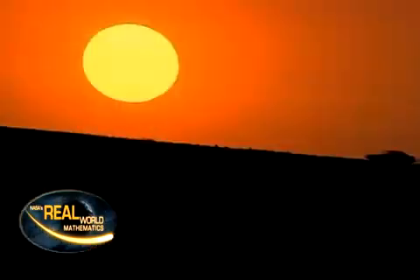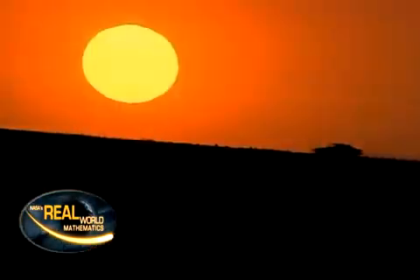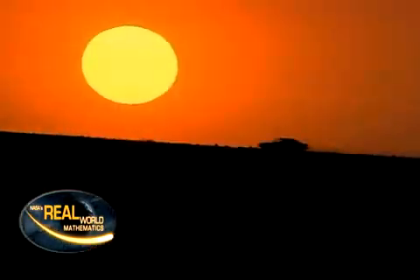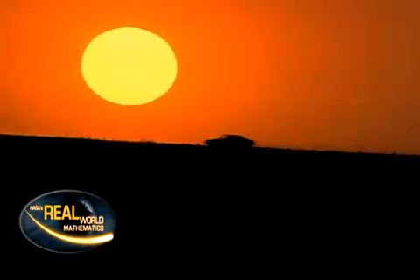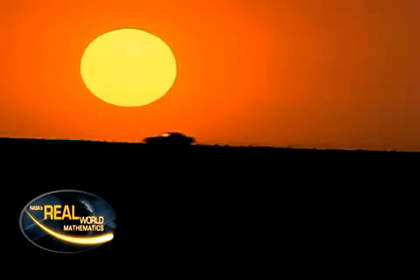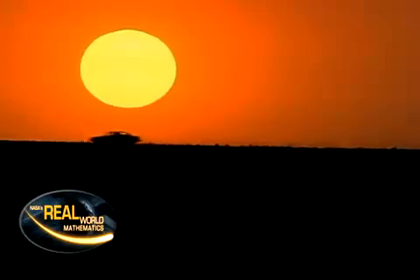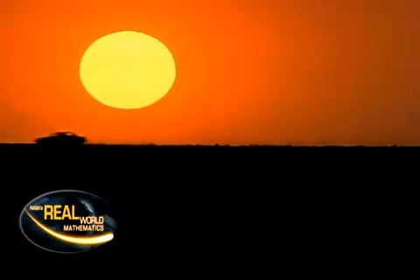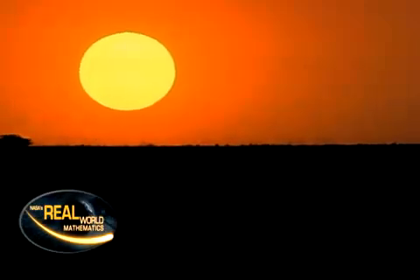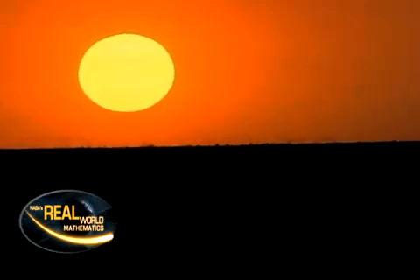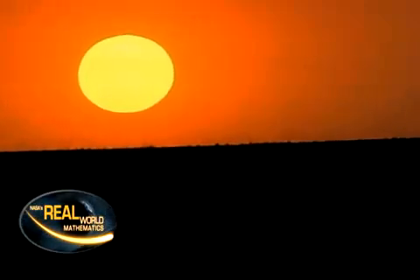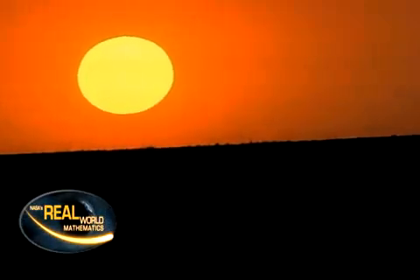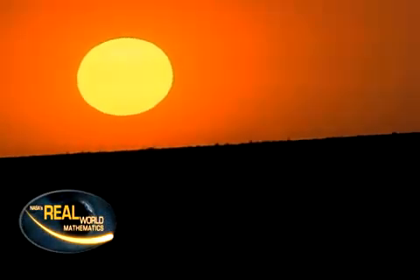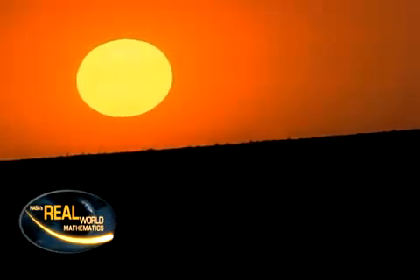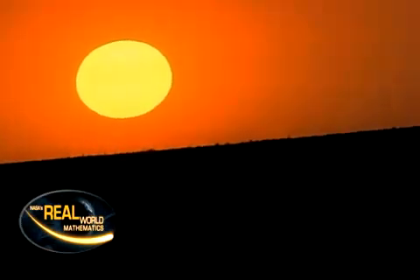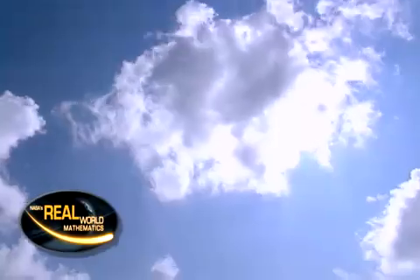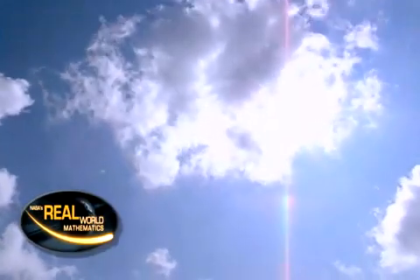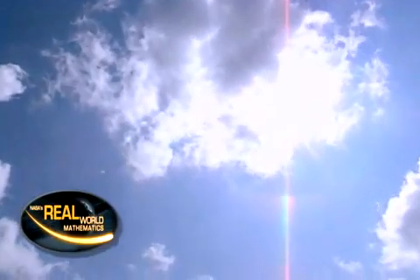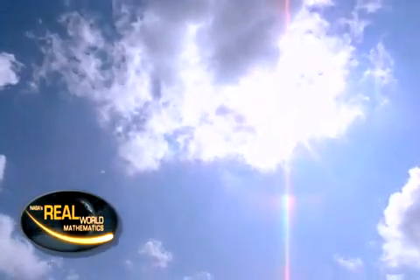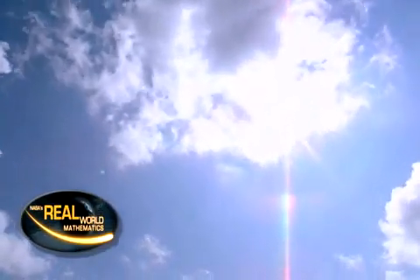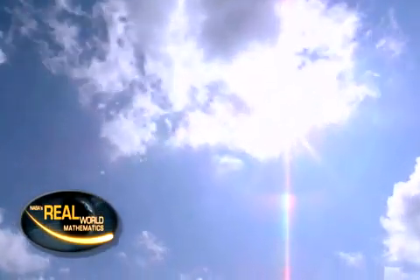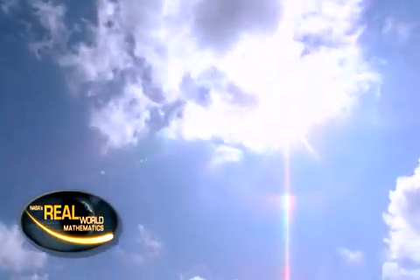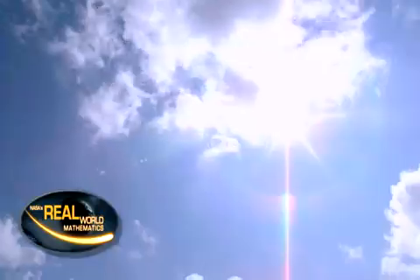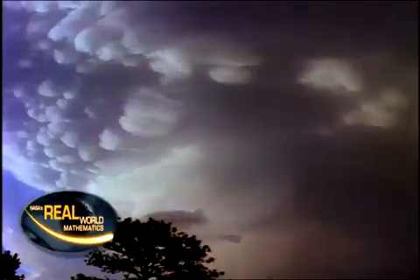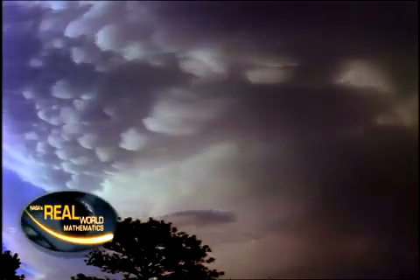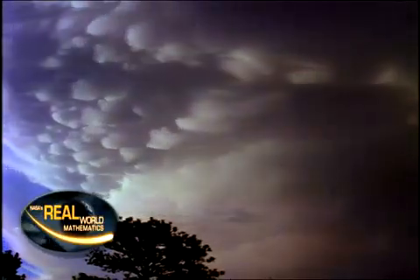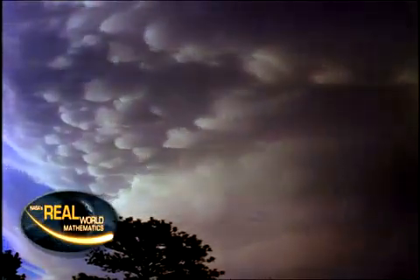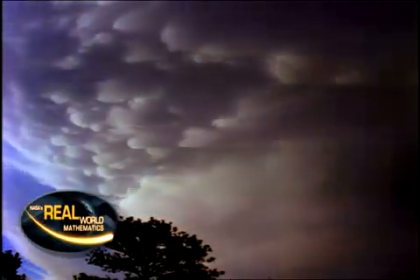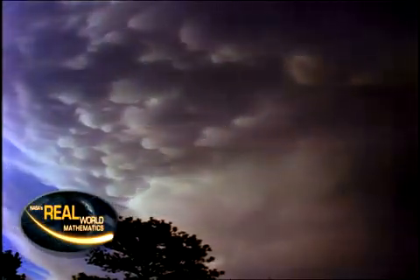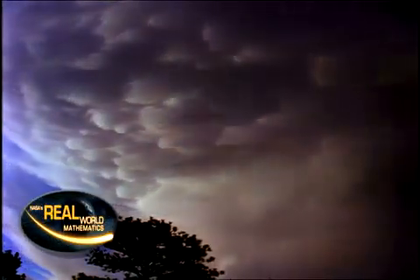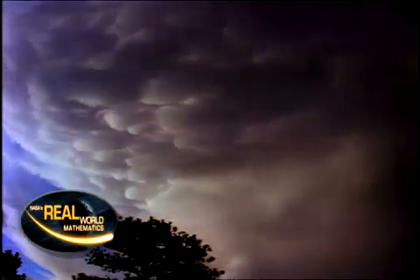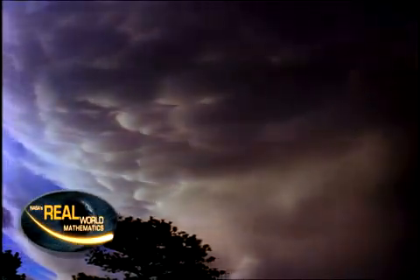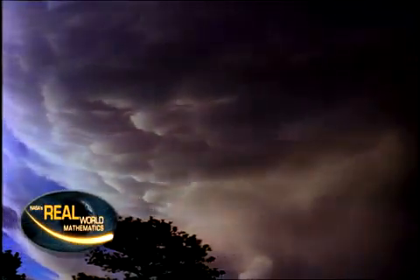Today, we're going to find out how money isn't the only thing that's tricky to balance in a budget. Atmospheric scientists worry about balancing Earth's radiation budget. We'll talk about that next on Real World.